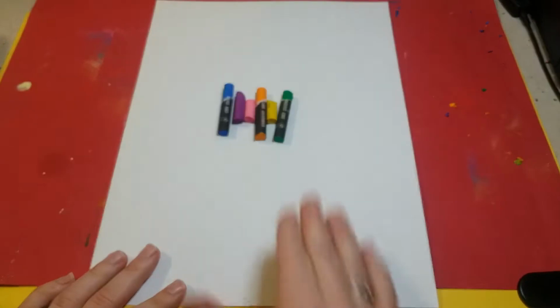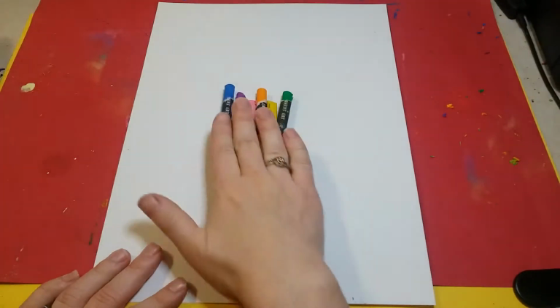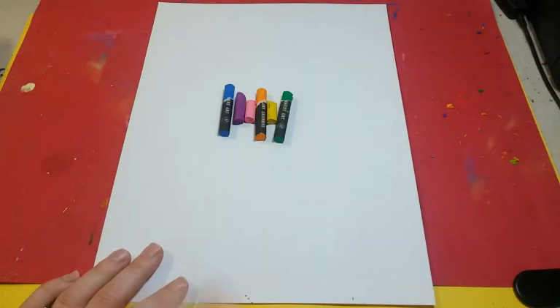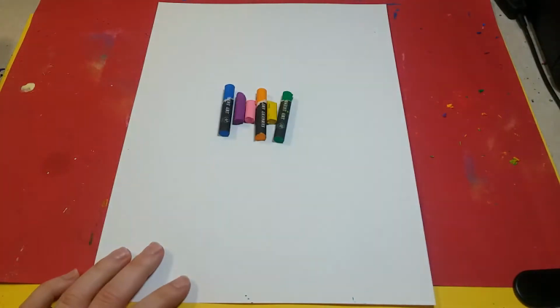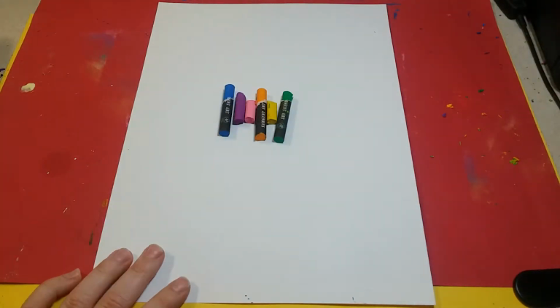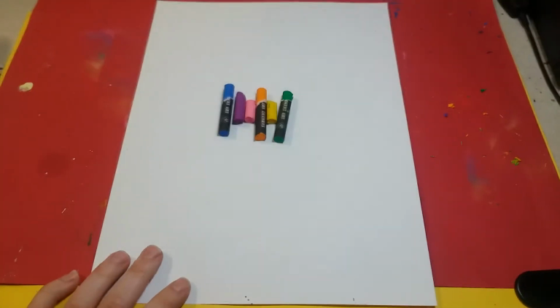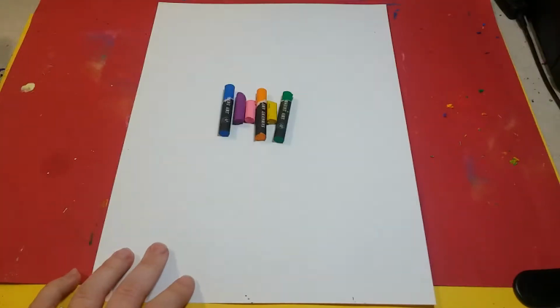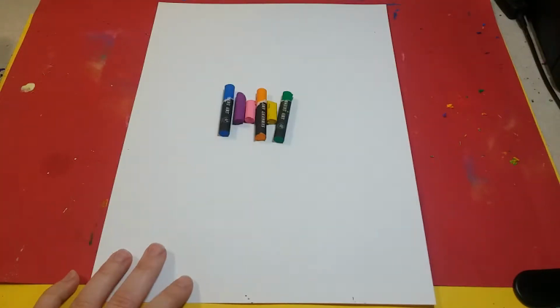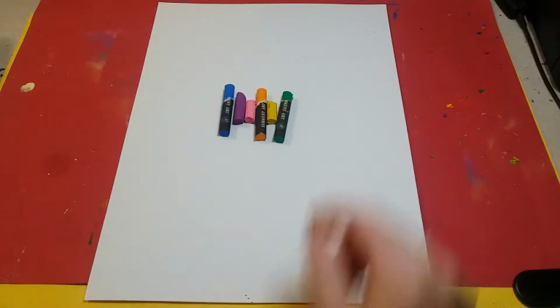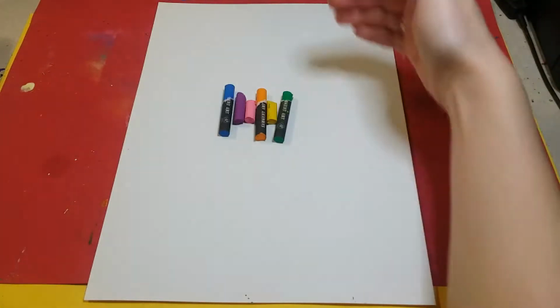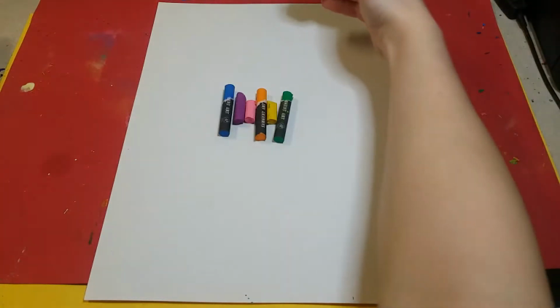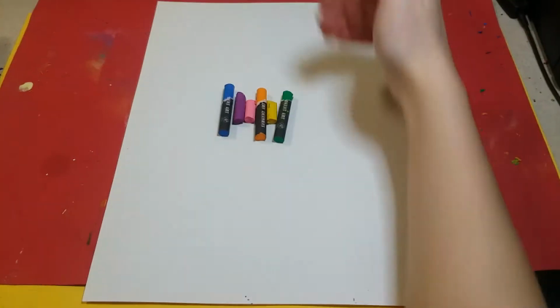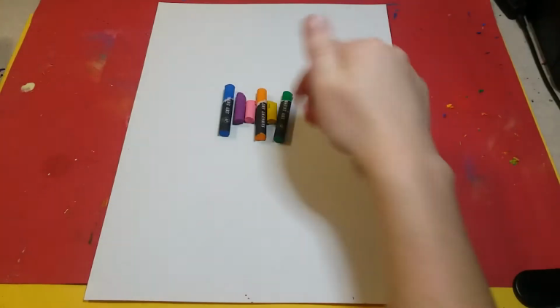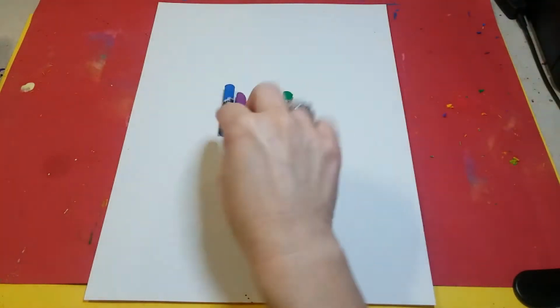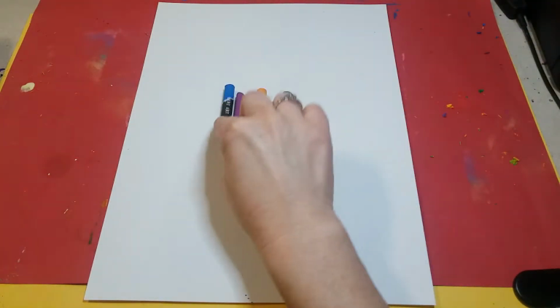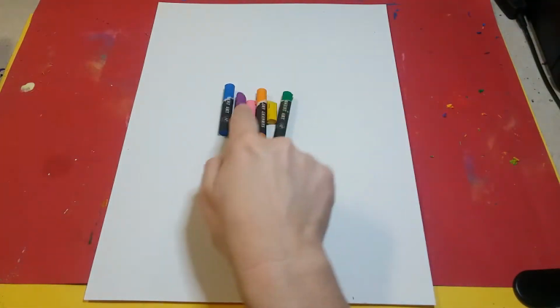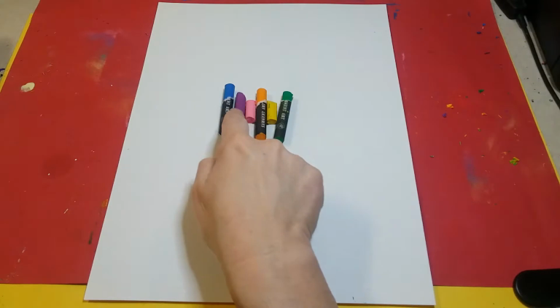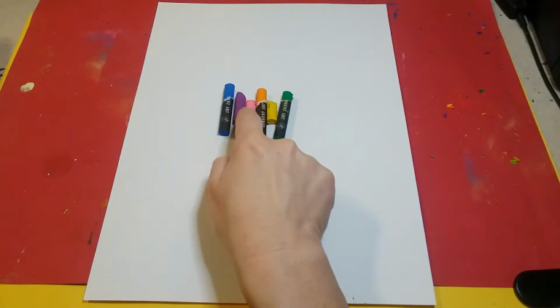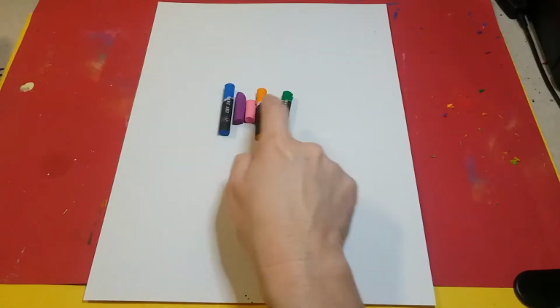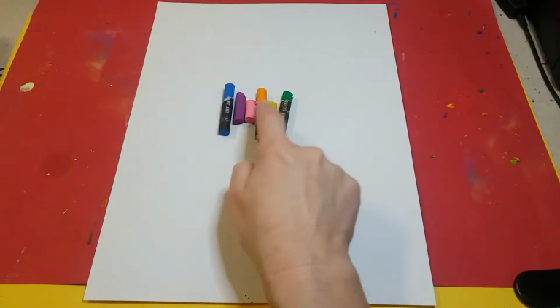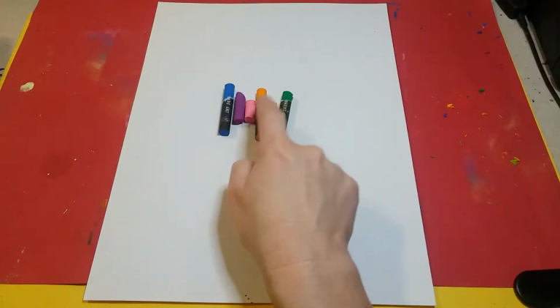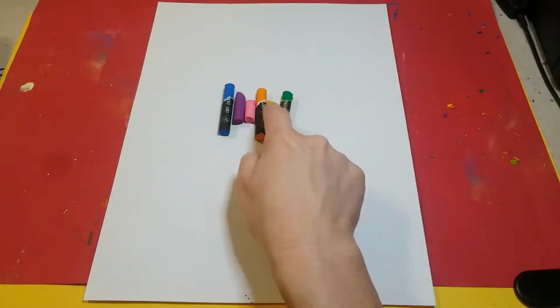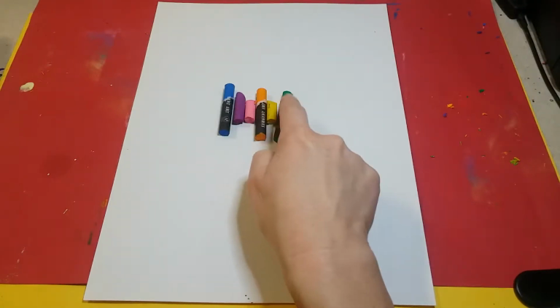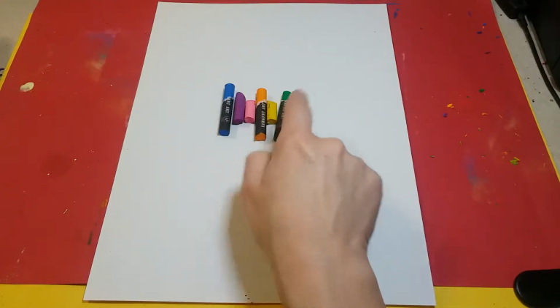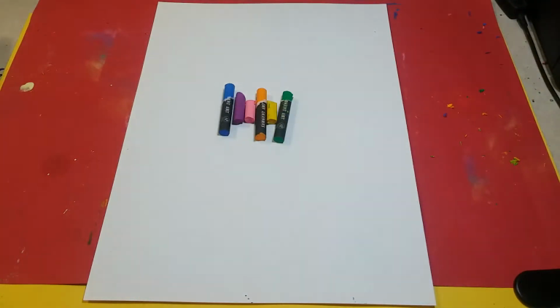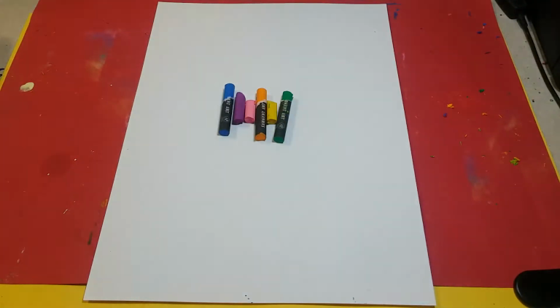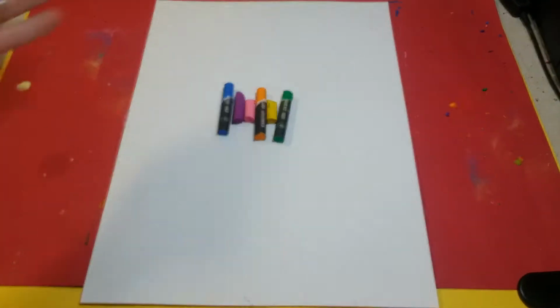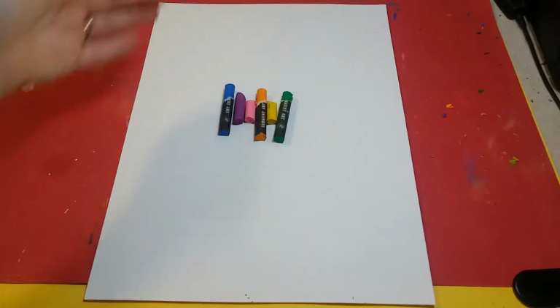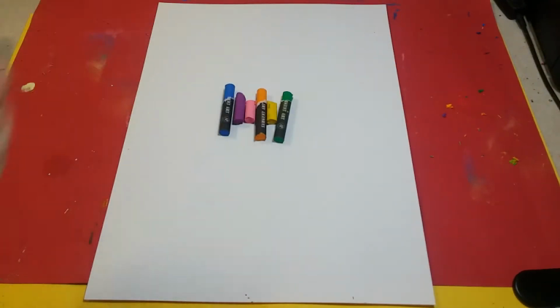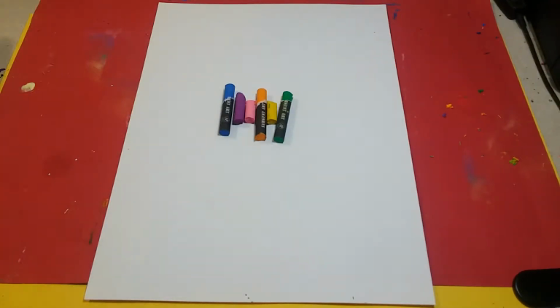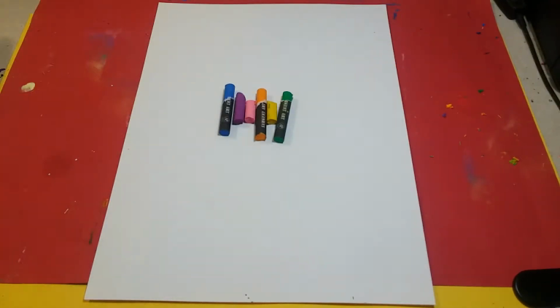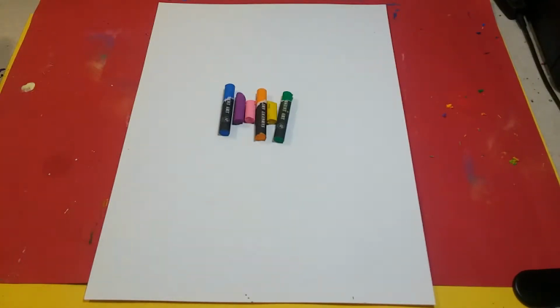I've already put my oil pastels in order so we're gonna go from top to bottom: blue, purple, pink, orange, yellow, green - and we're gonna be blending the colors in between.